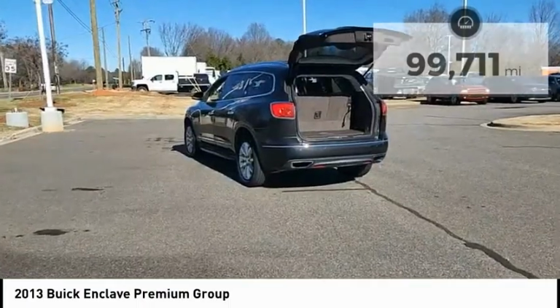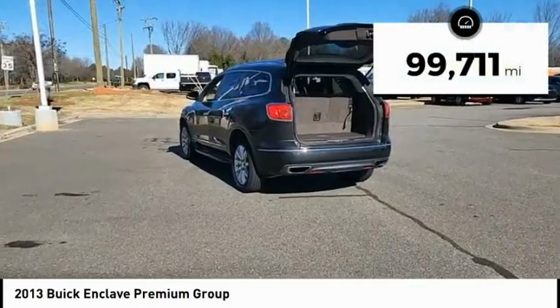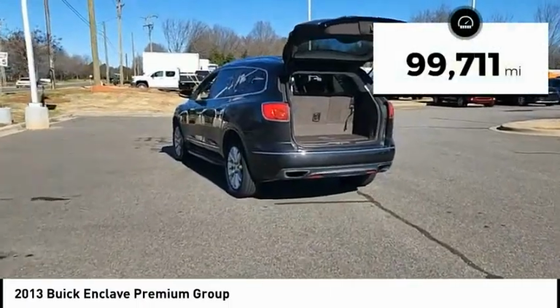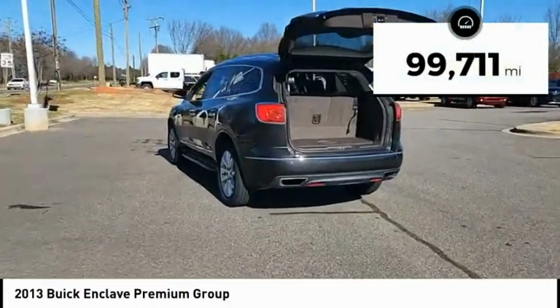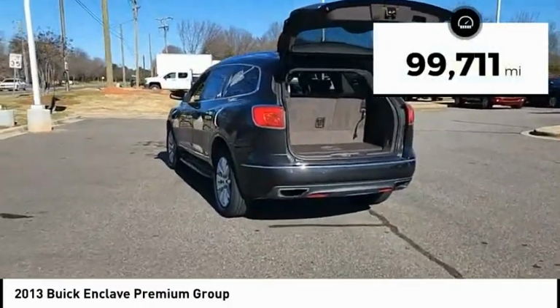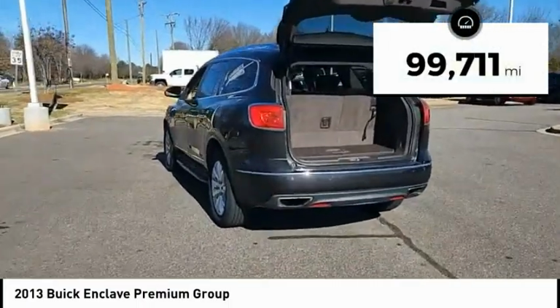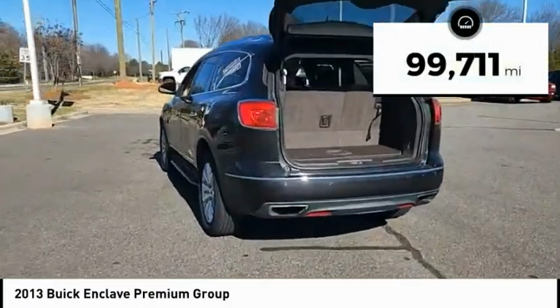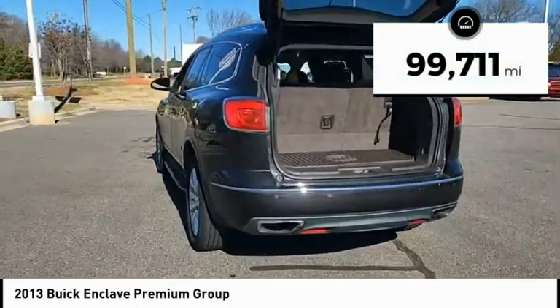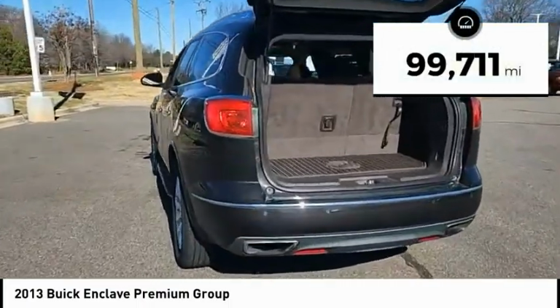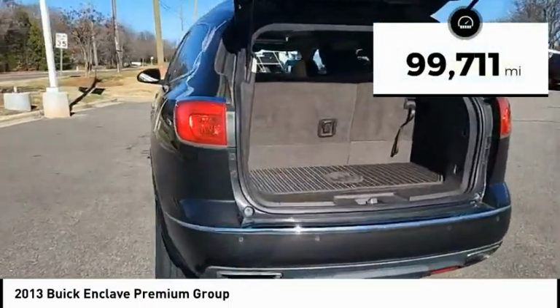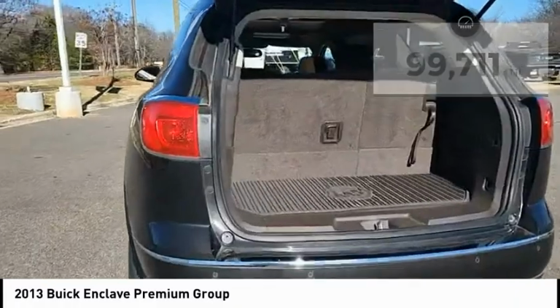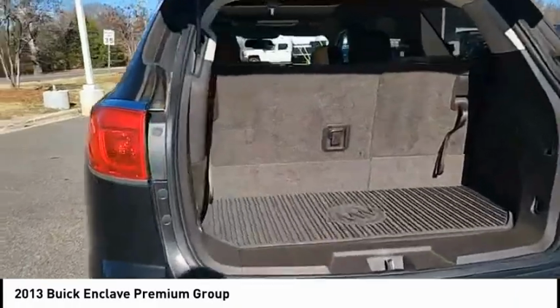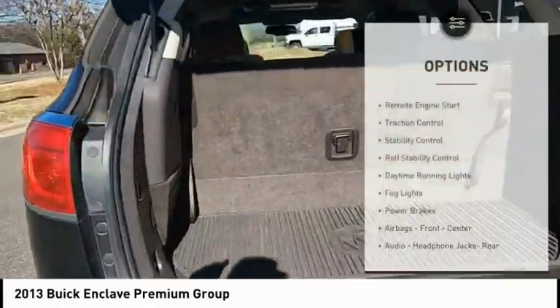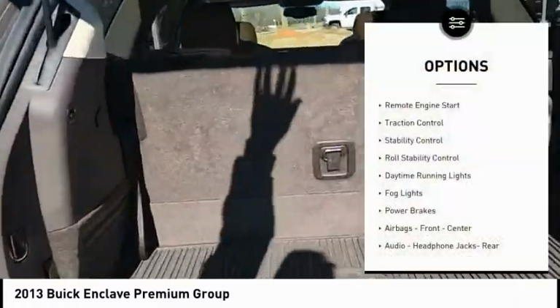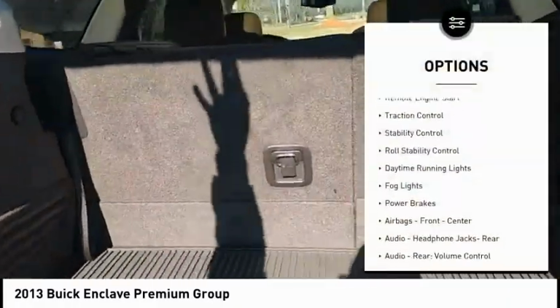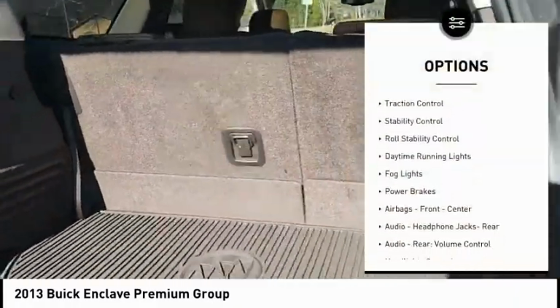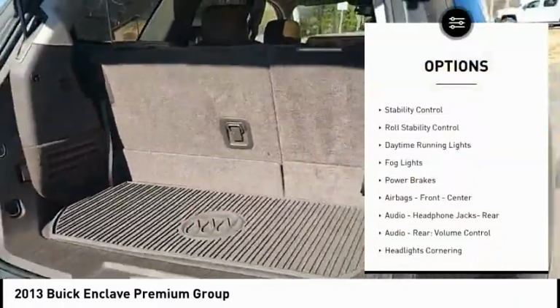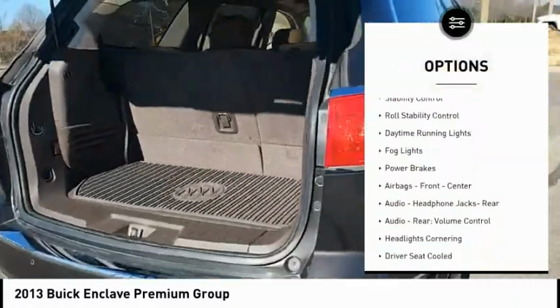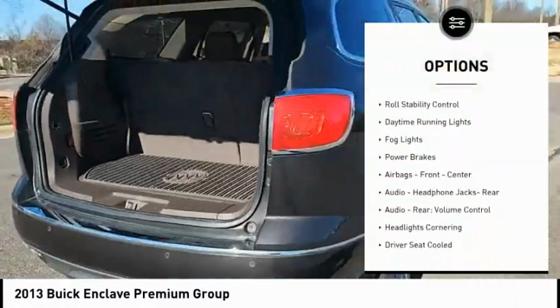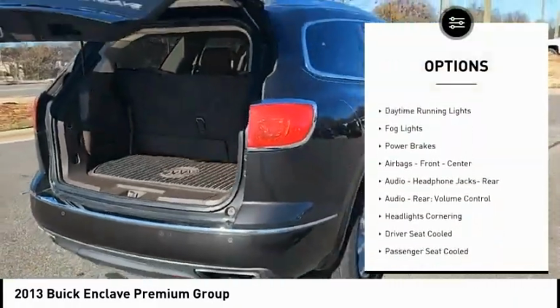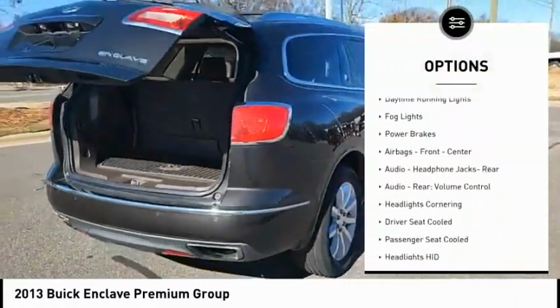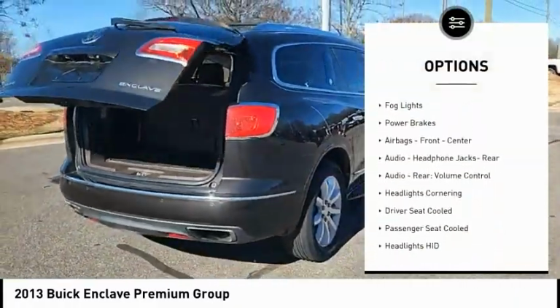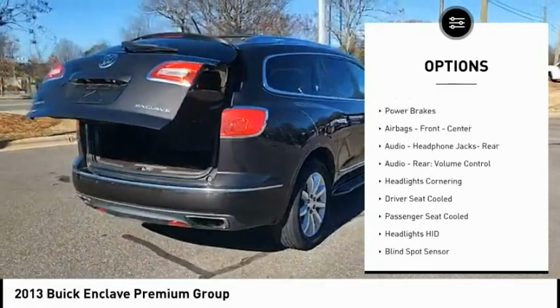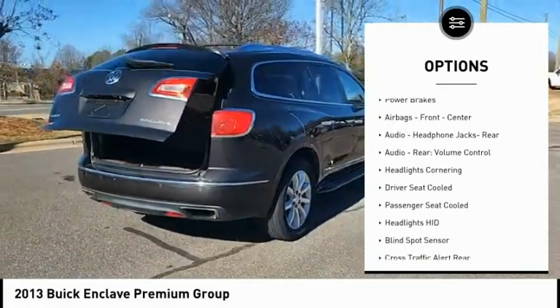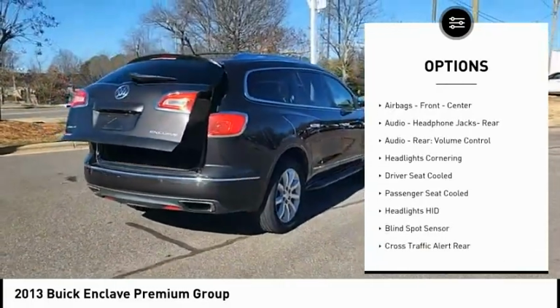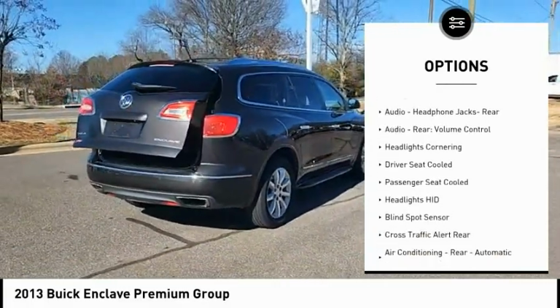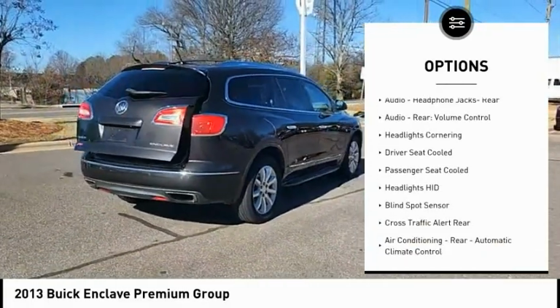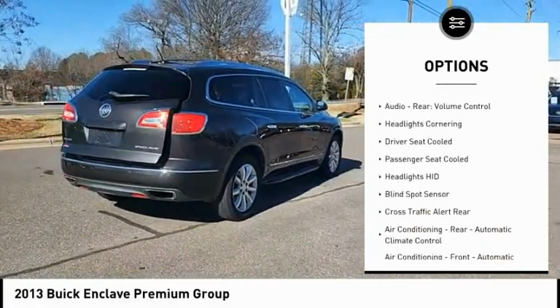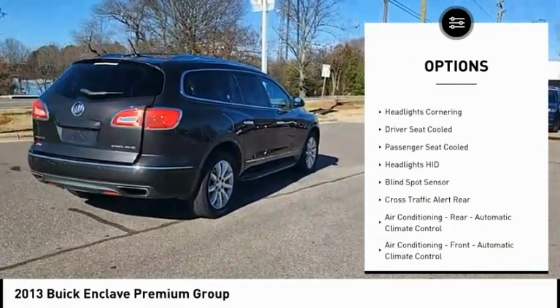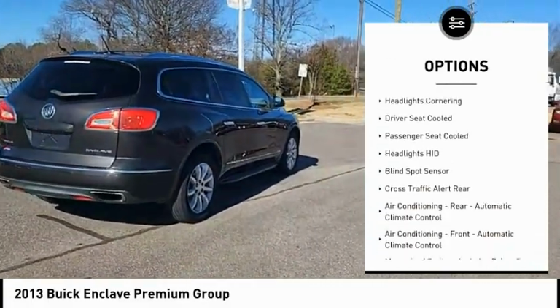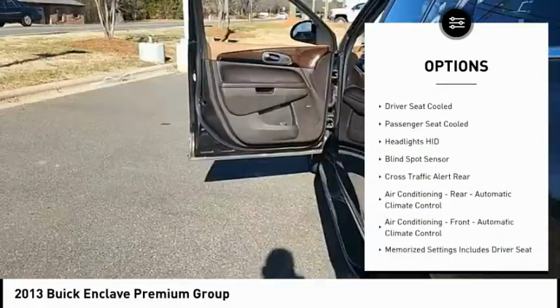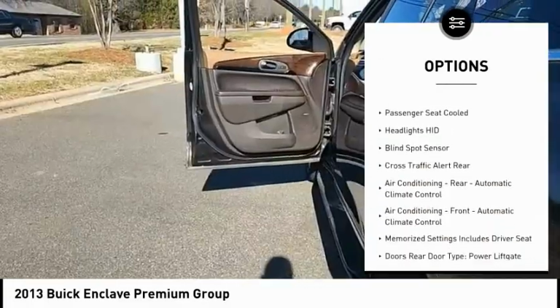This vehicle has less than 100,000 miles. Here are some of this vehicle's great options: remote engine start, traction control, stability control, roll stability control, daytime running lights, fog lights, power brakes.